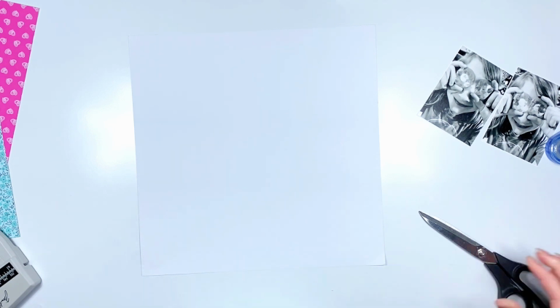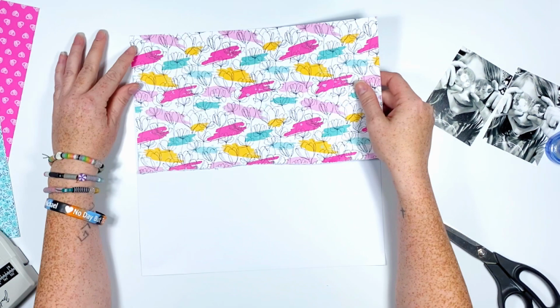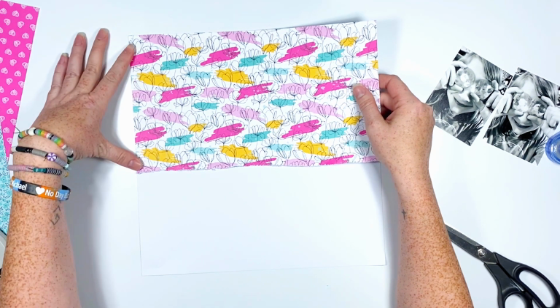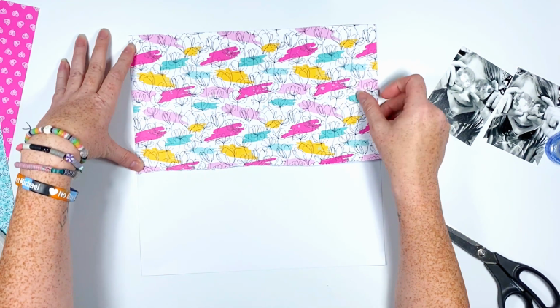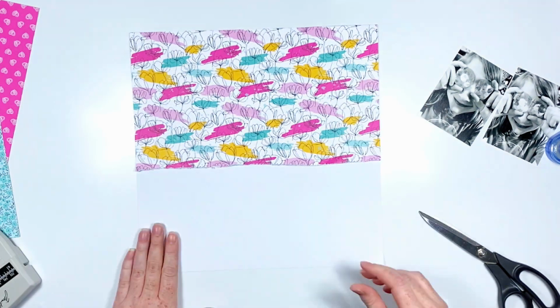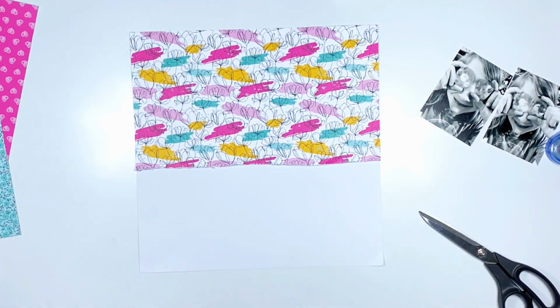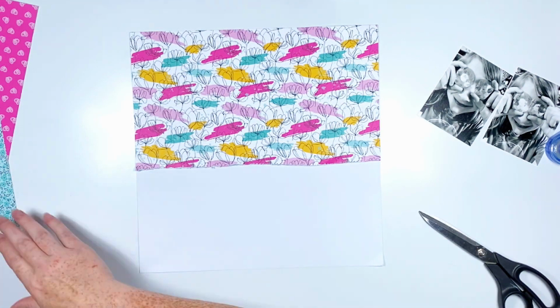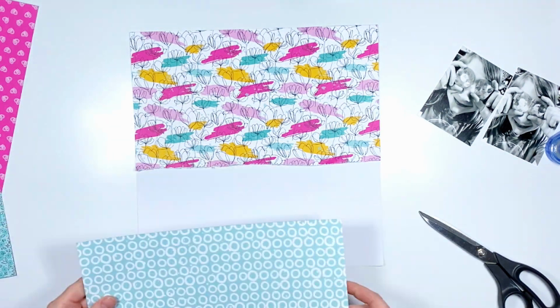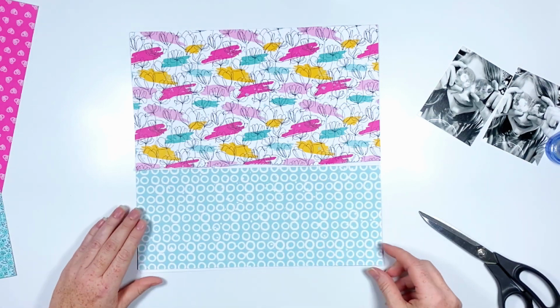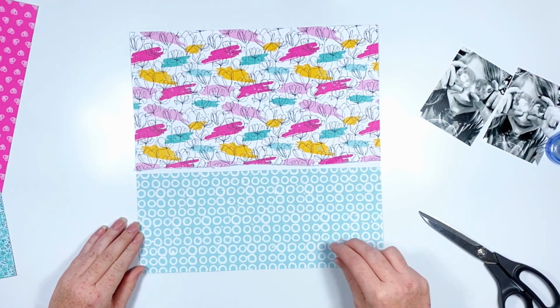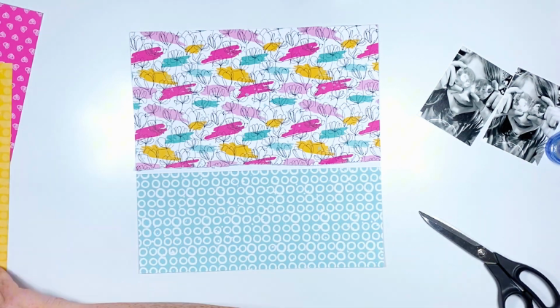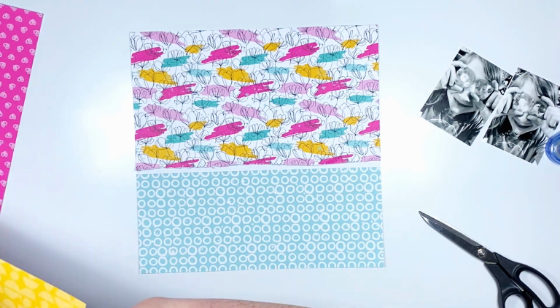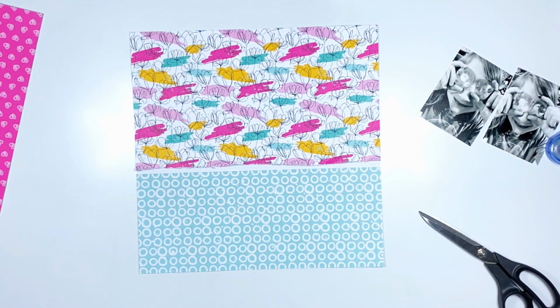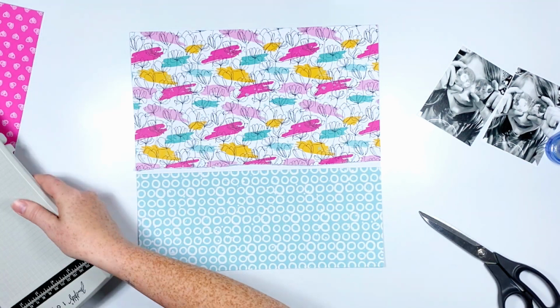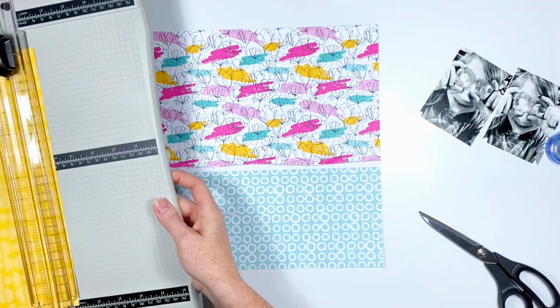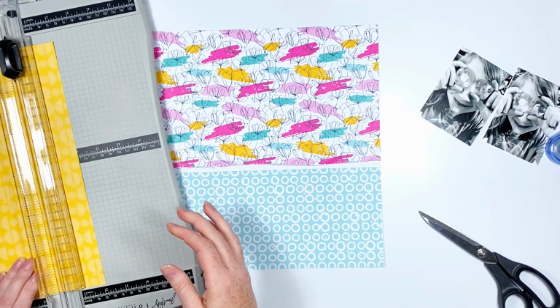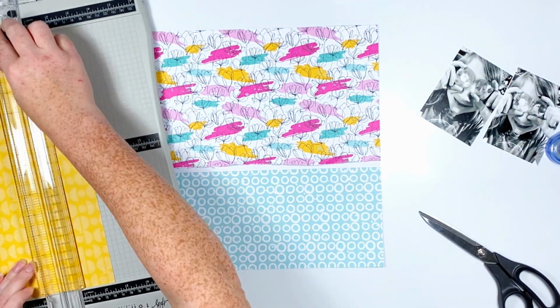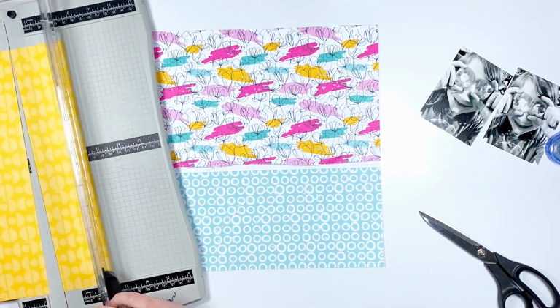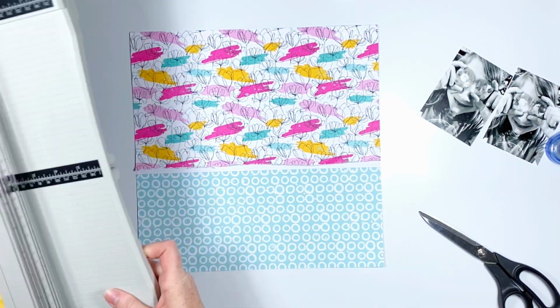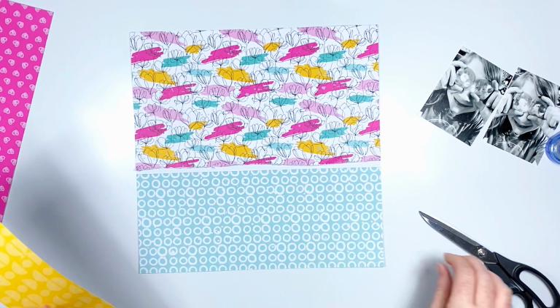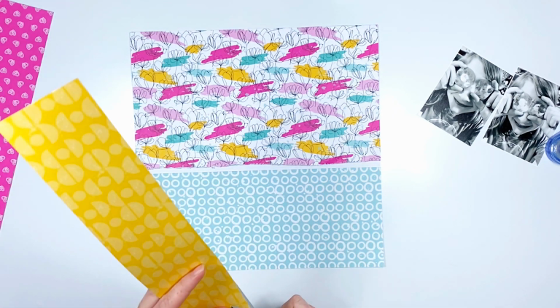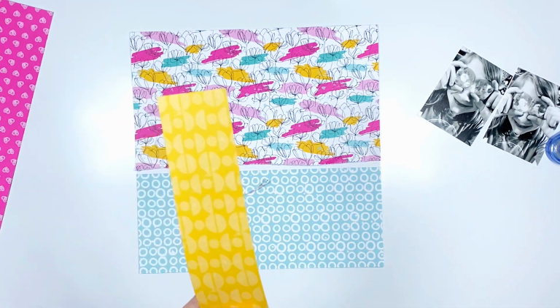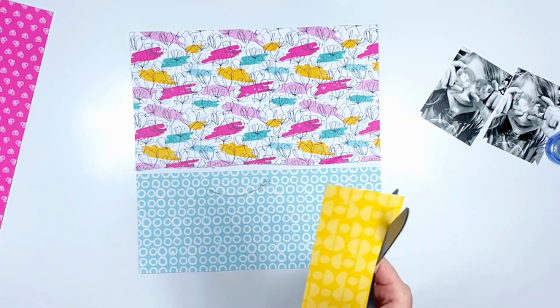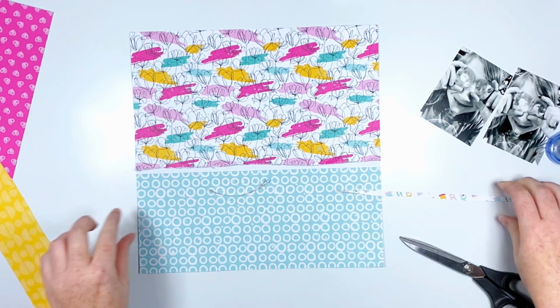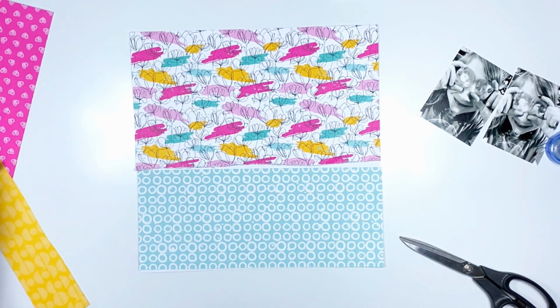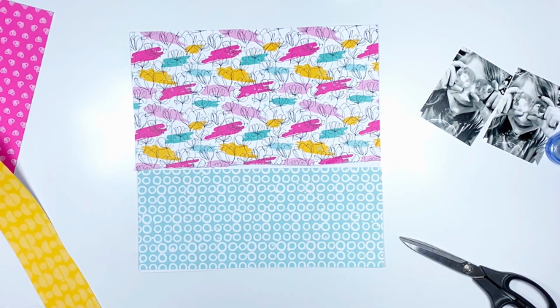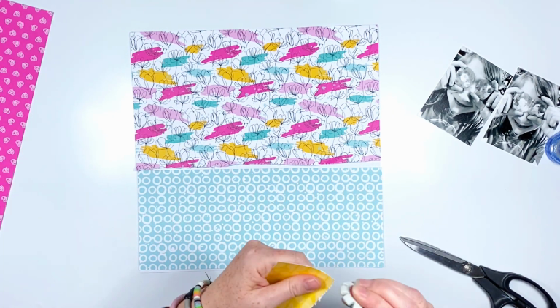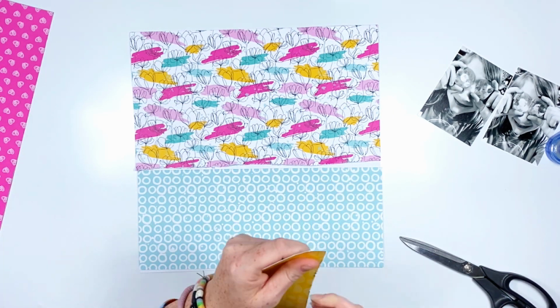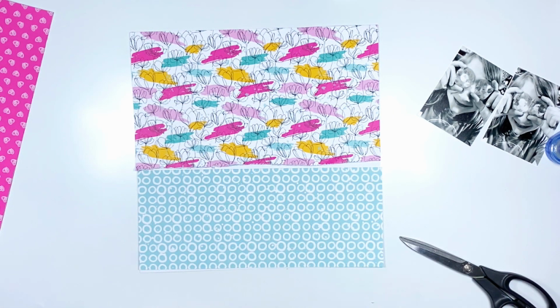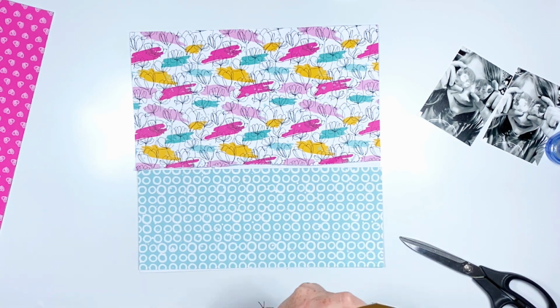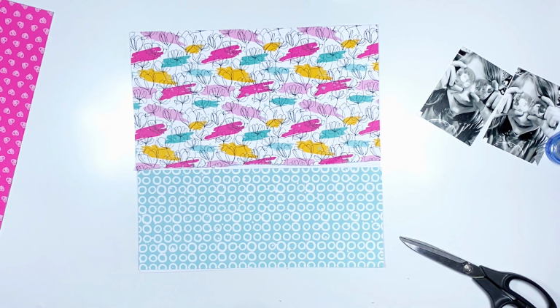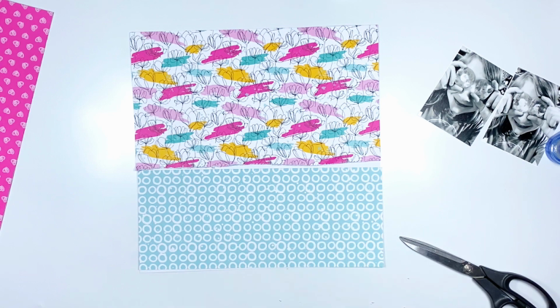Hi everyone, Sarah back again today and I am playing with the Zestful collection from DLS Designs. I really love this — it's so bright and so happy and makes me think of summer.